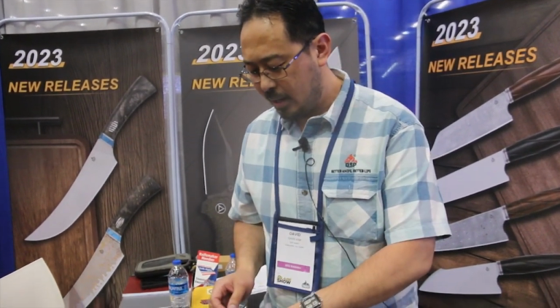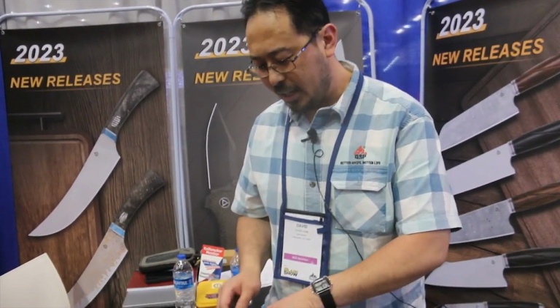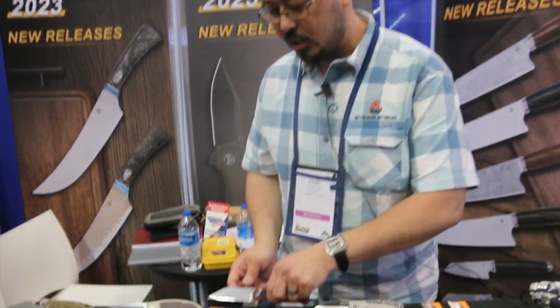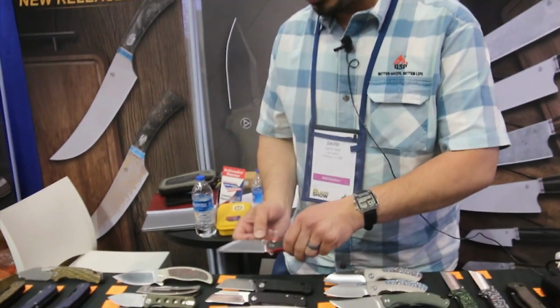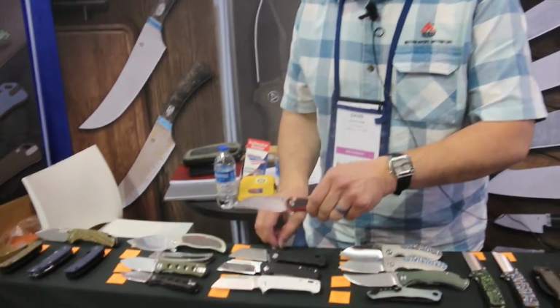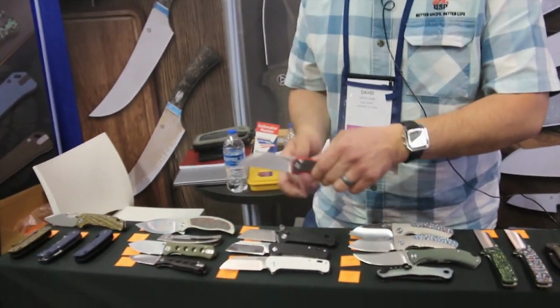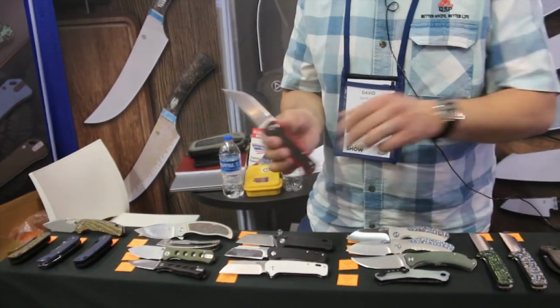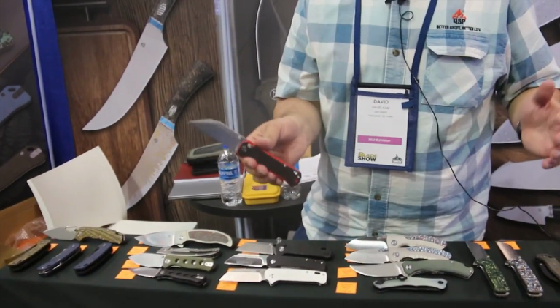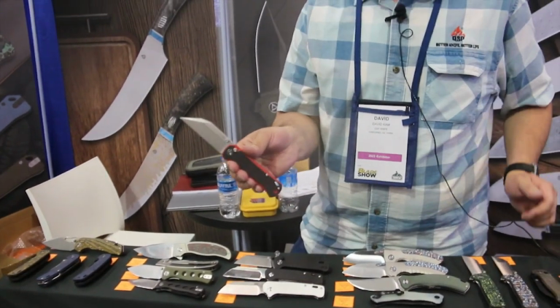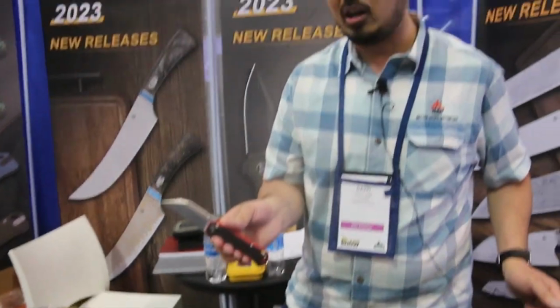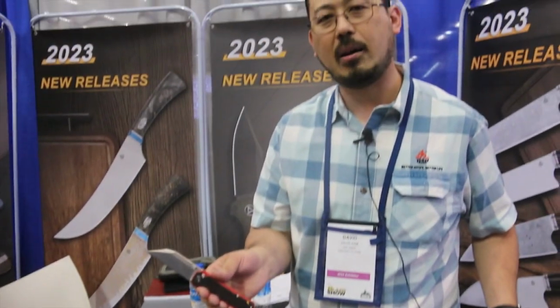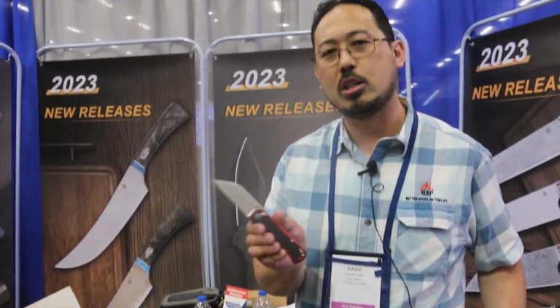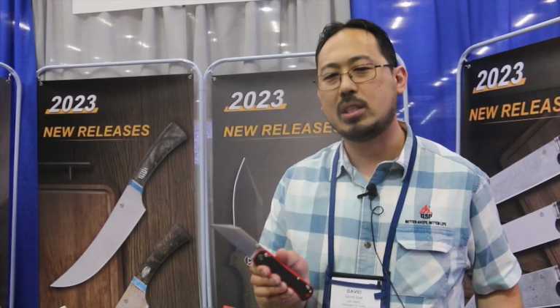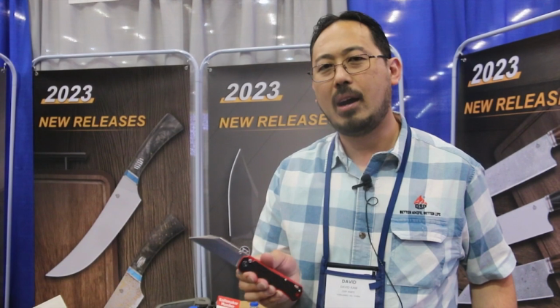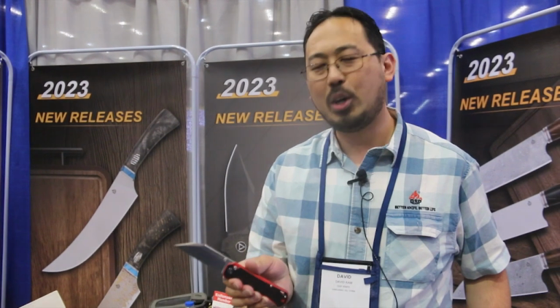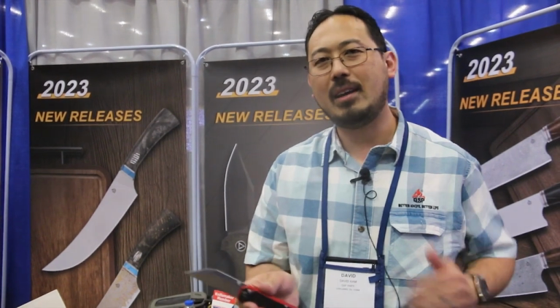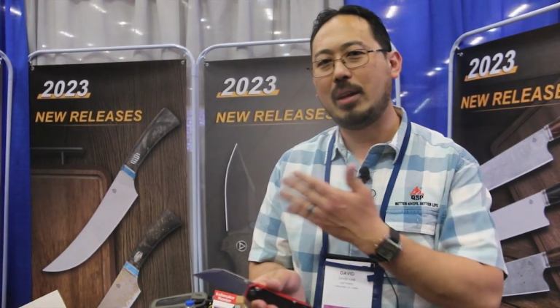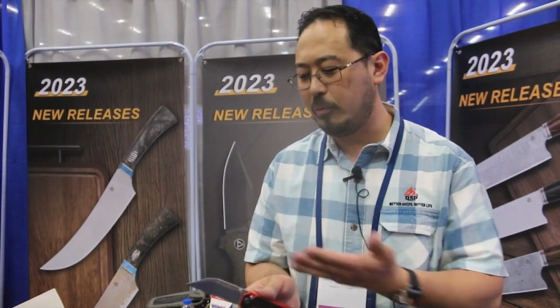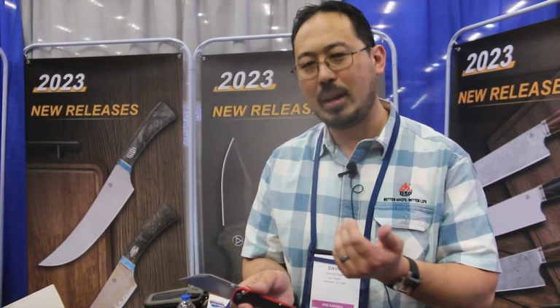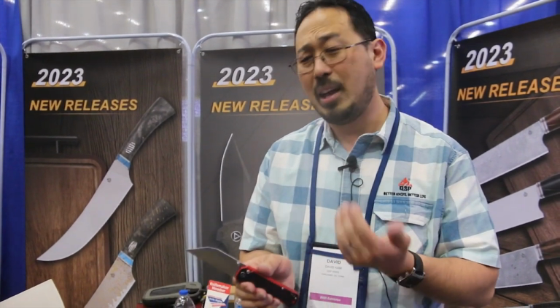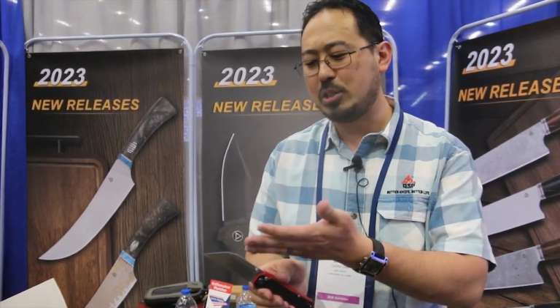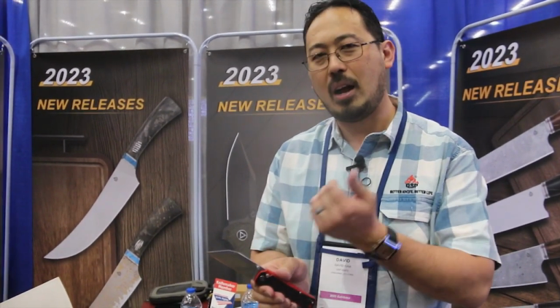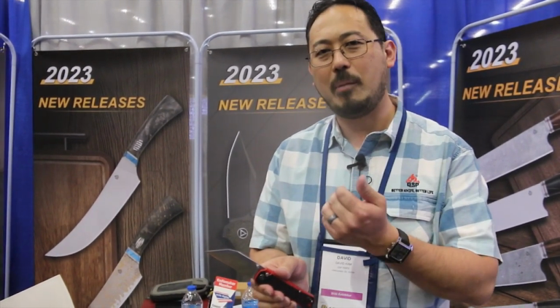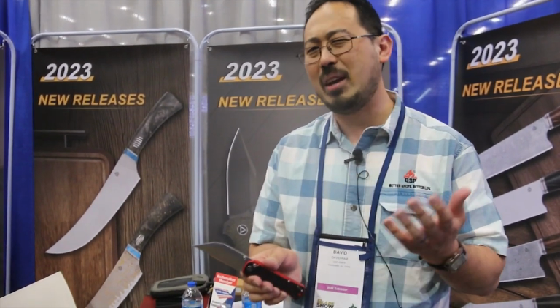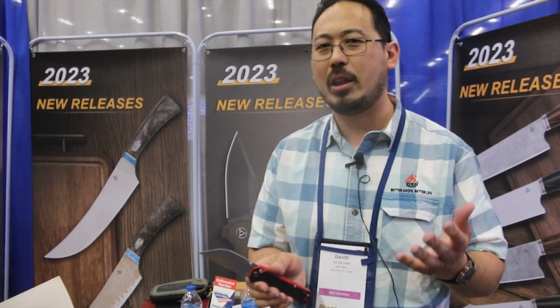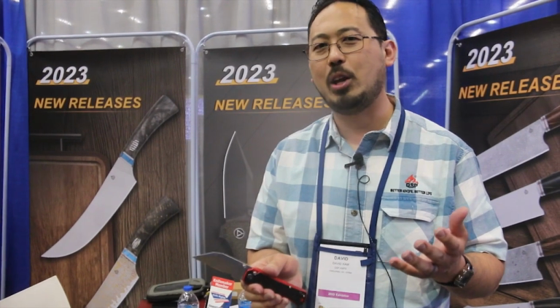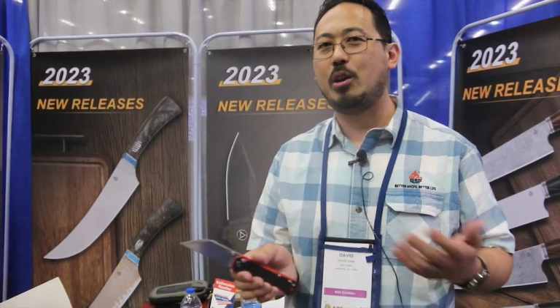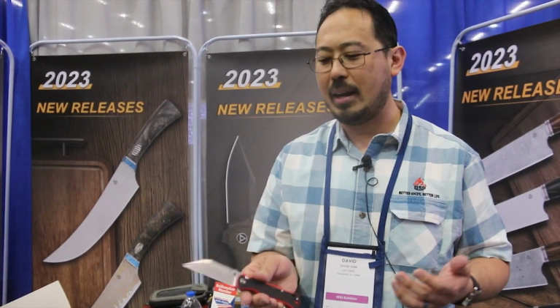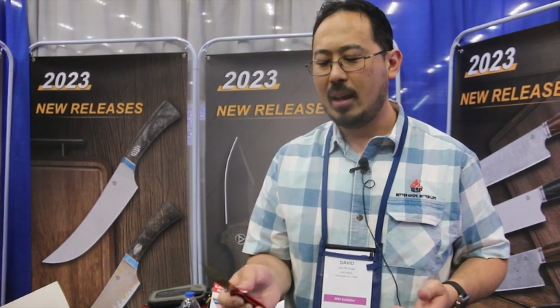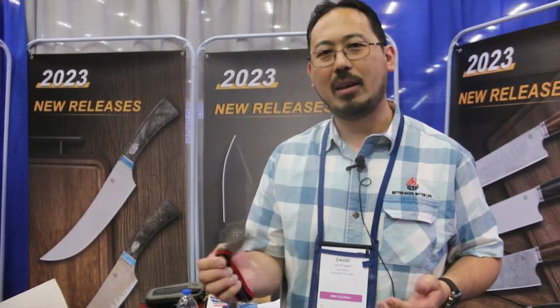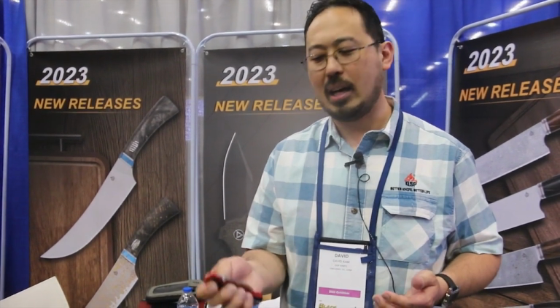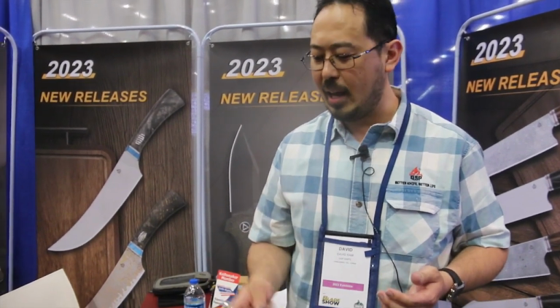And then button lock again — the Swordfish. This is going to be about $70 in stores. It's a bigger knife with a really flat blade. I think it's really striking, but it's going to be one that you either like or you don't. Button lock on that one as well.